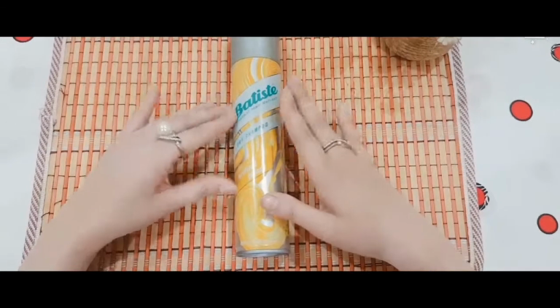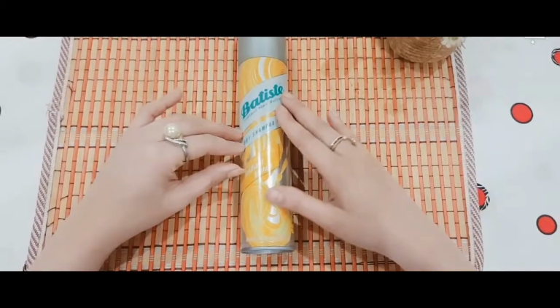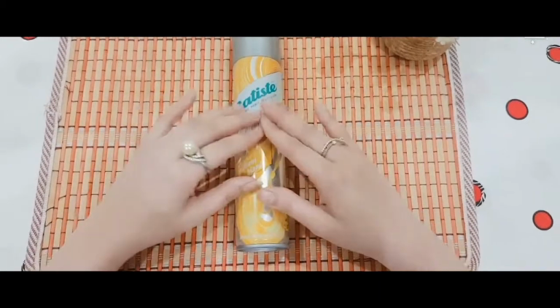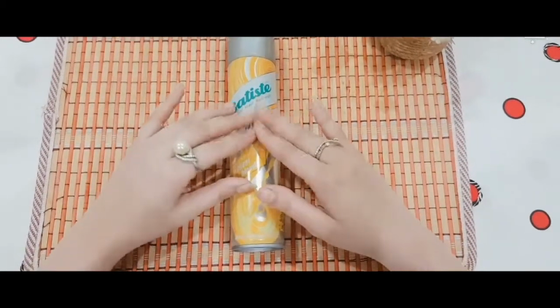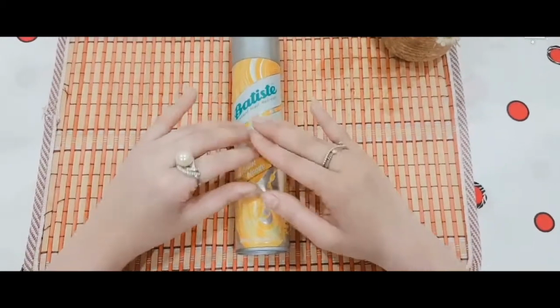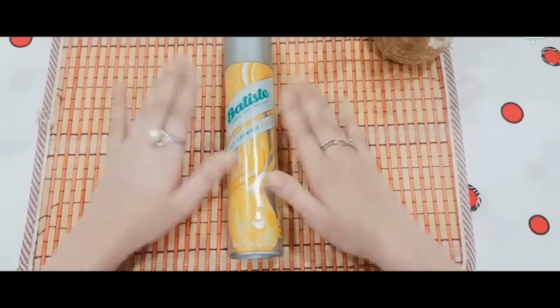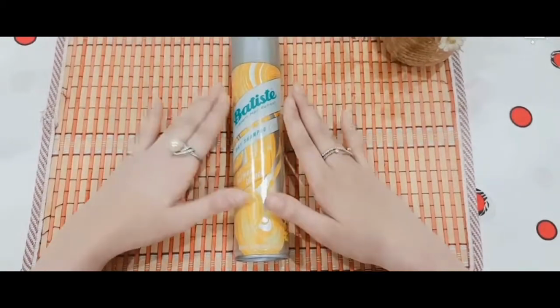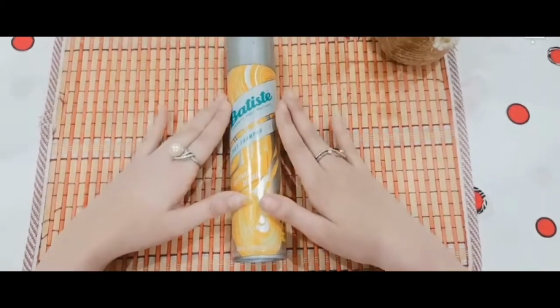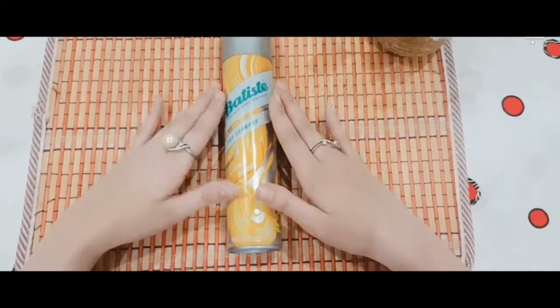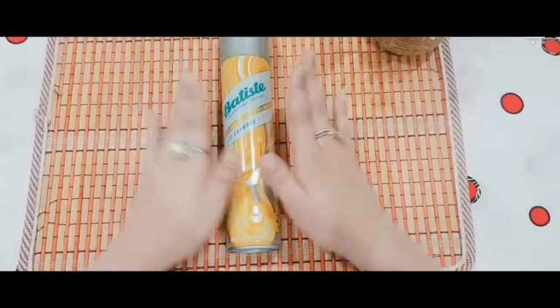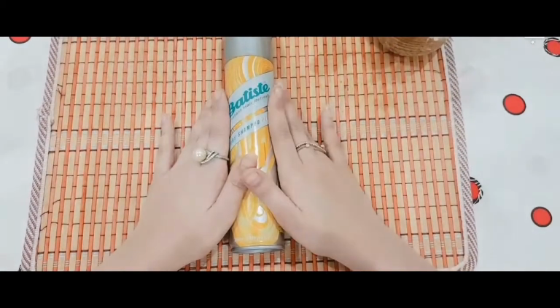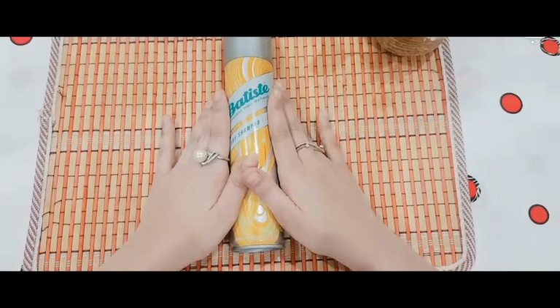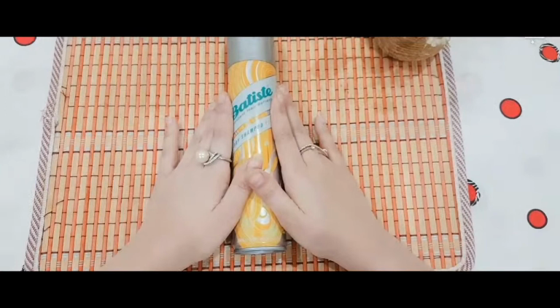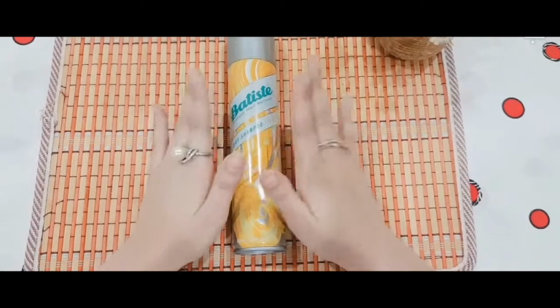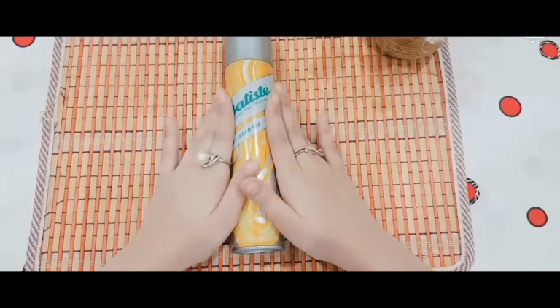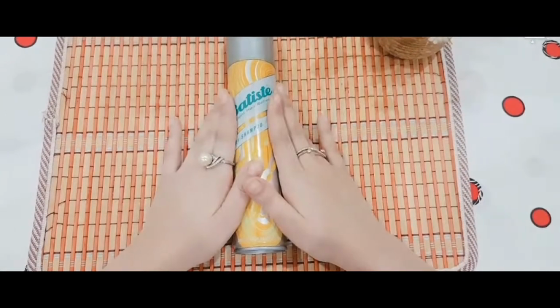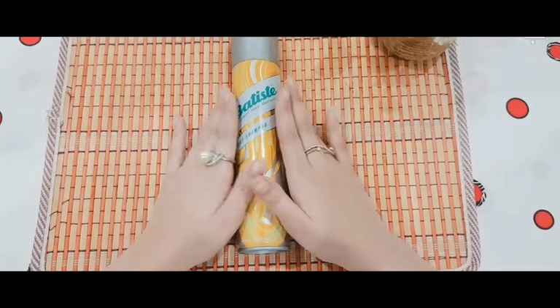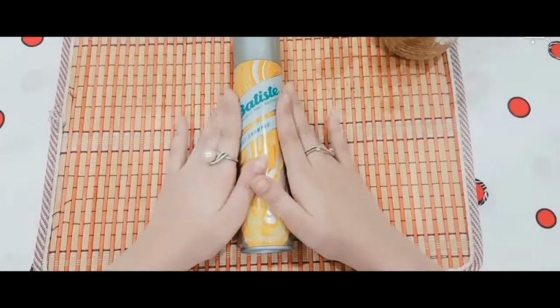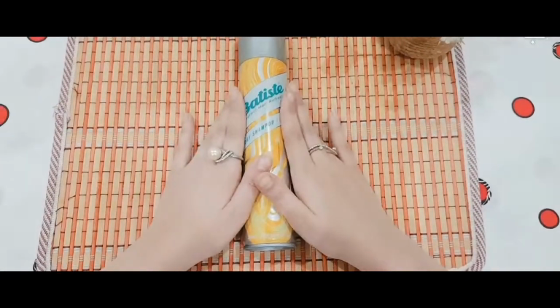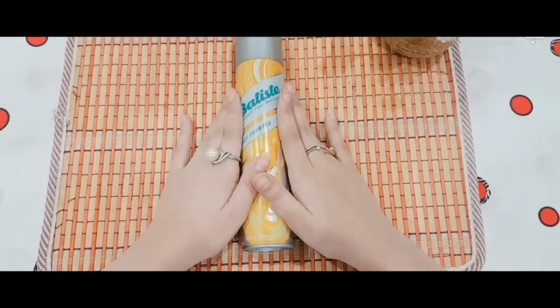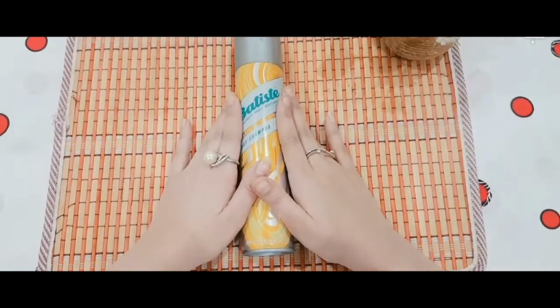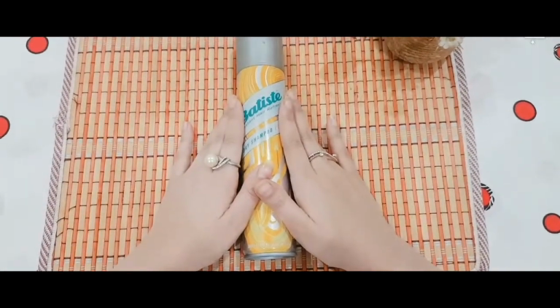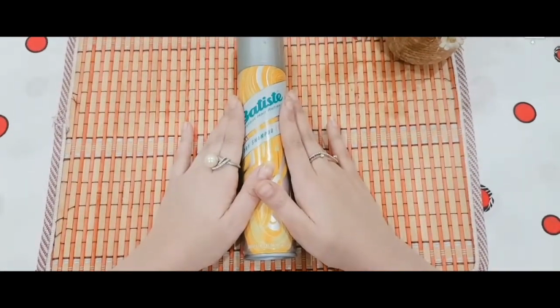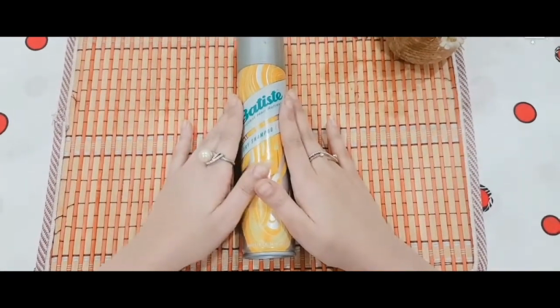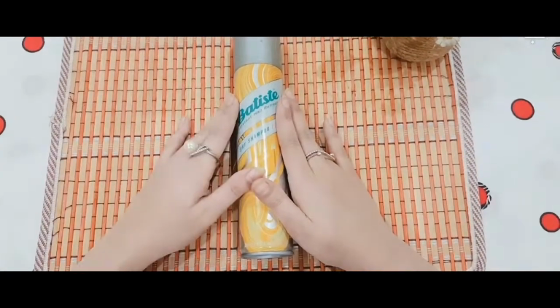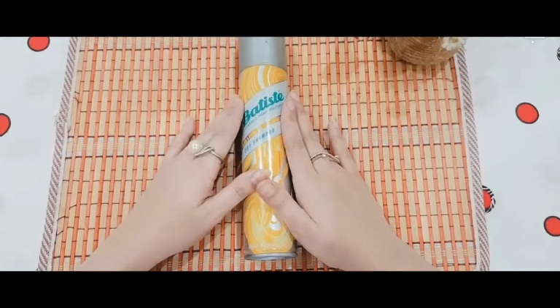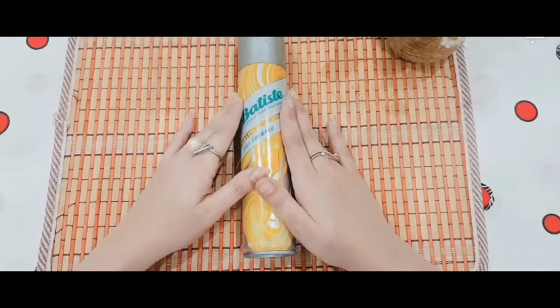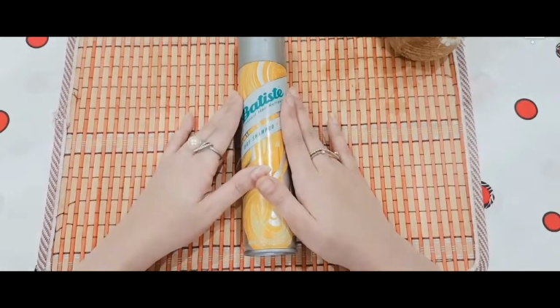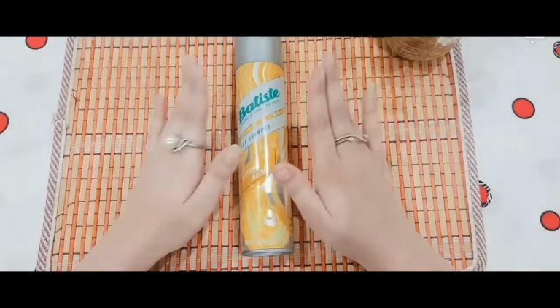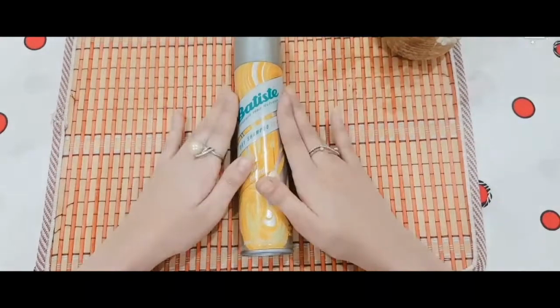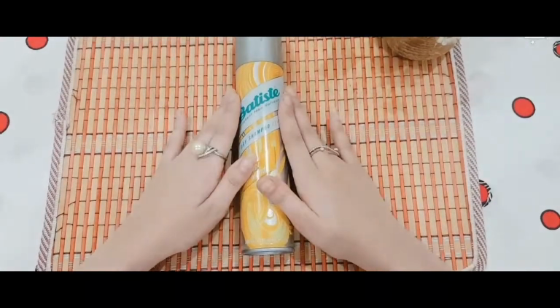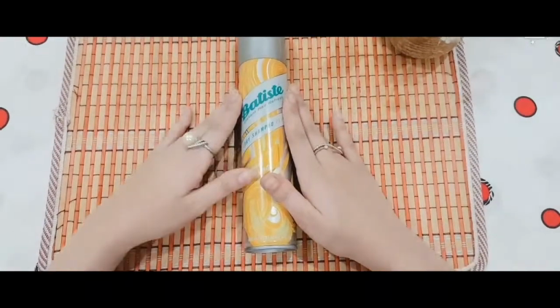So guys, this was my review of Batiste Dry Shampoo. If you liked it, please like and subscribe to my channel and hit the bell icon so you never miss another video. Till then, take care and goodbye!